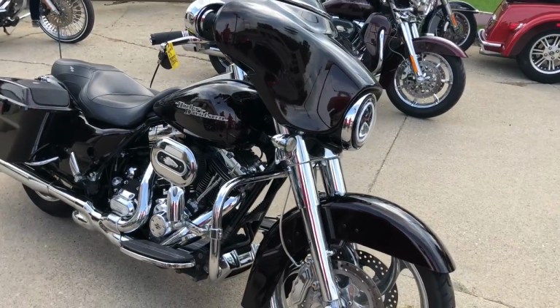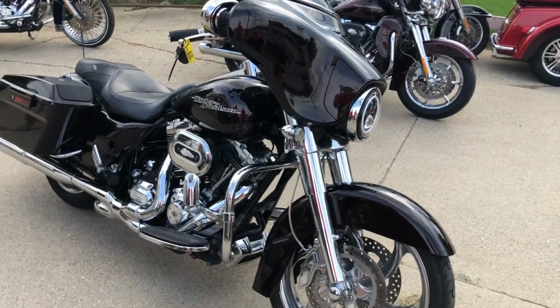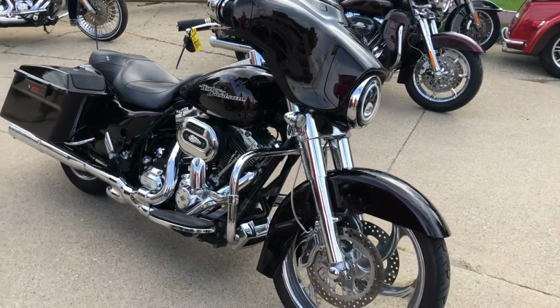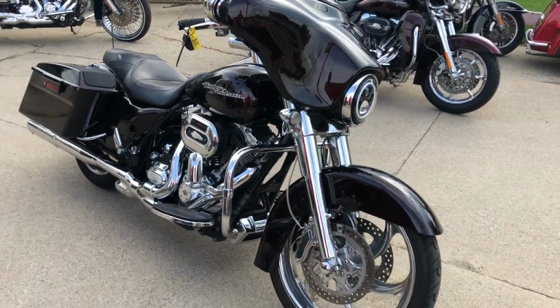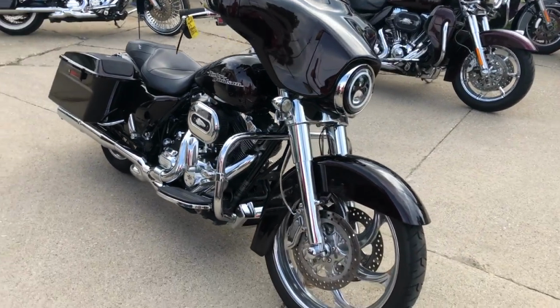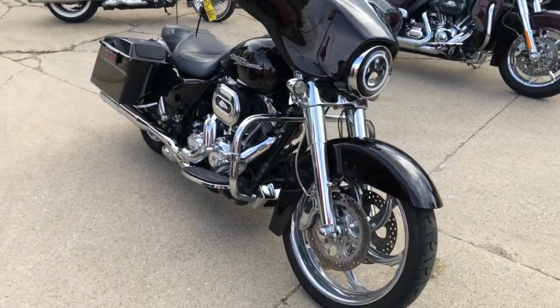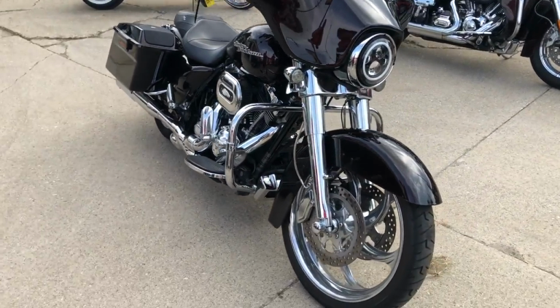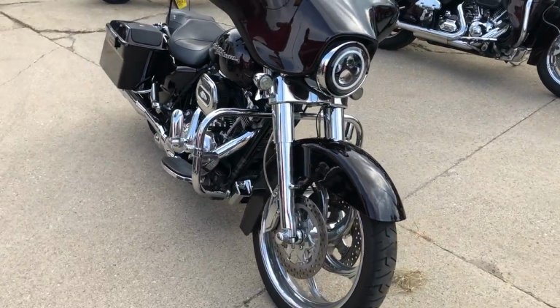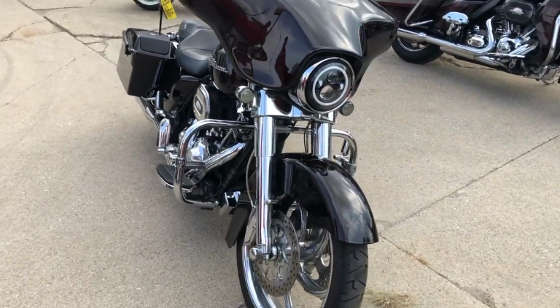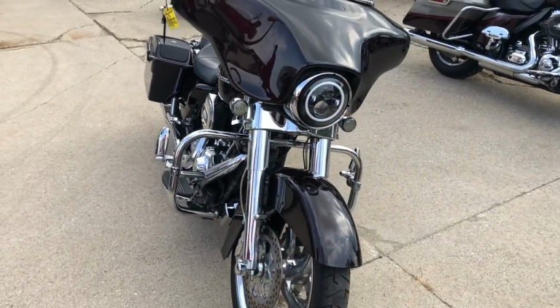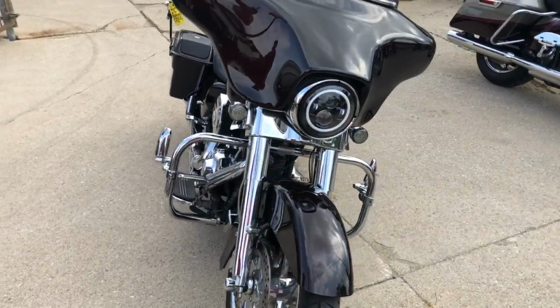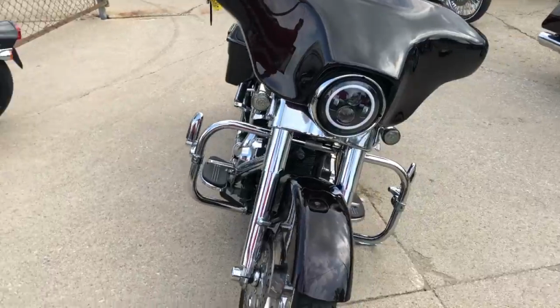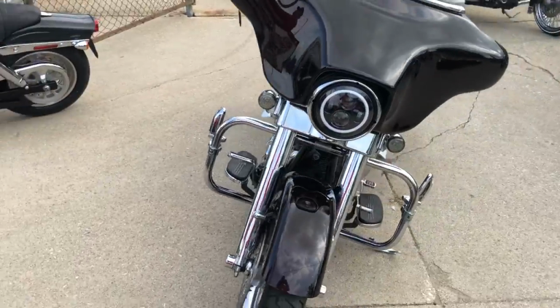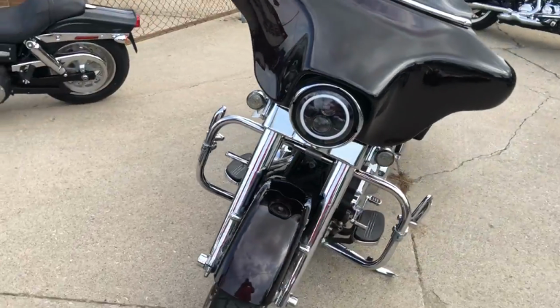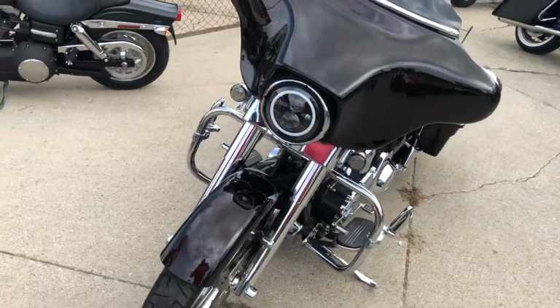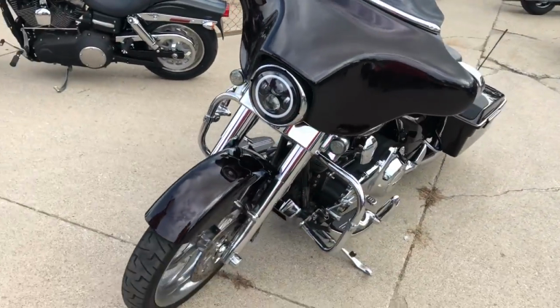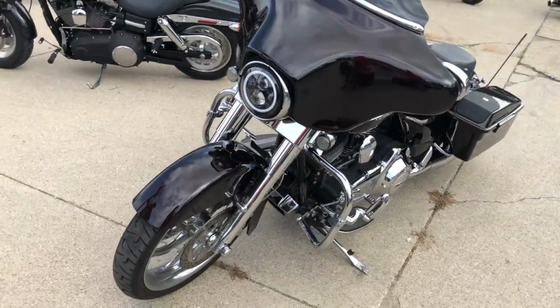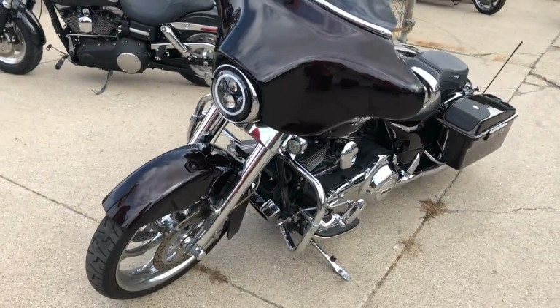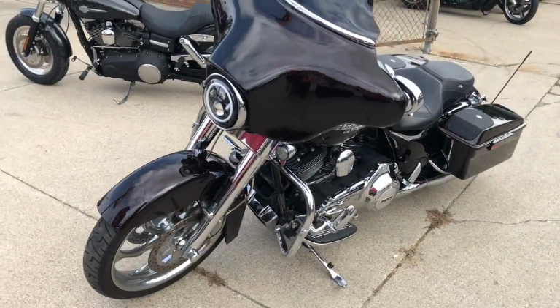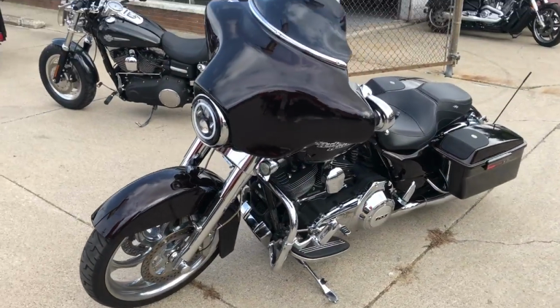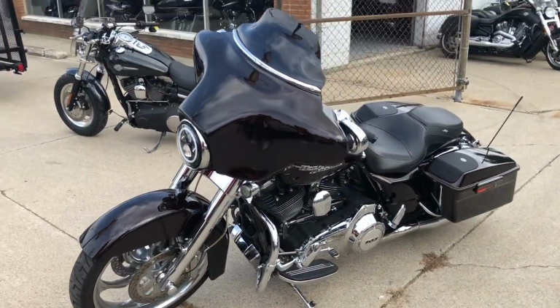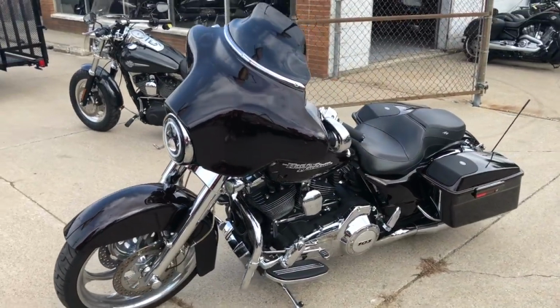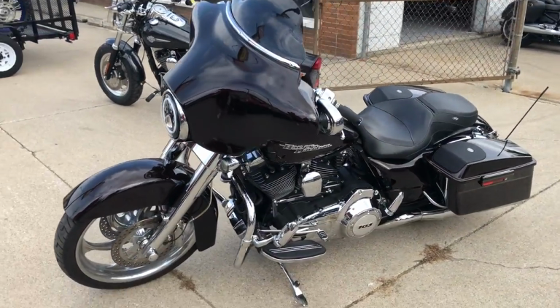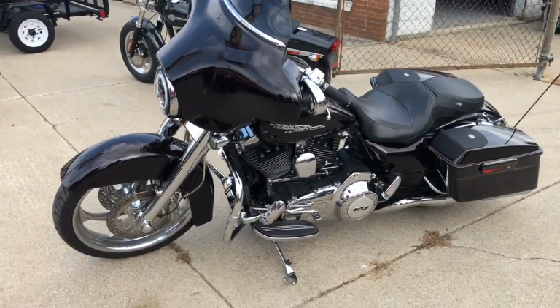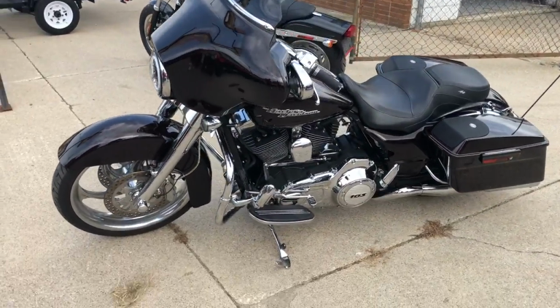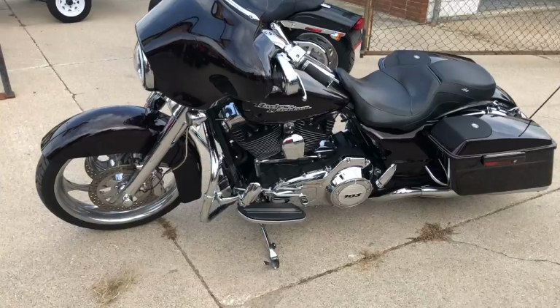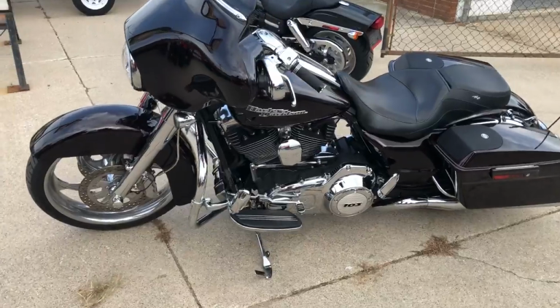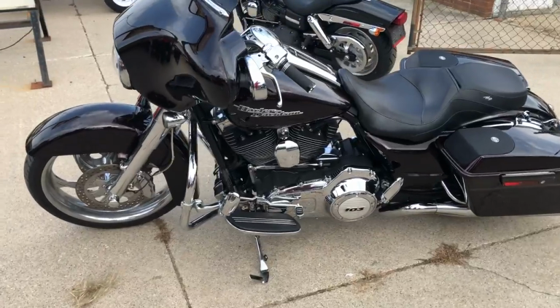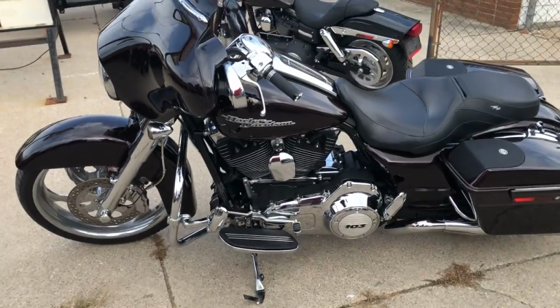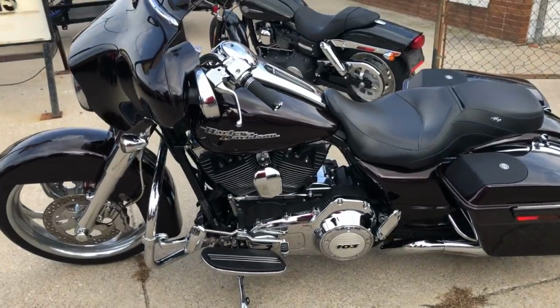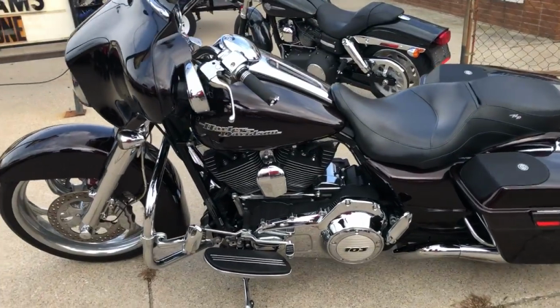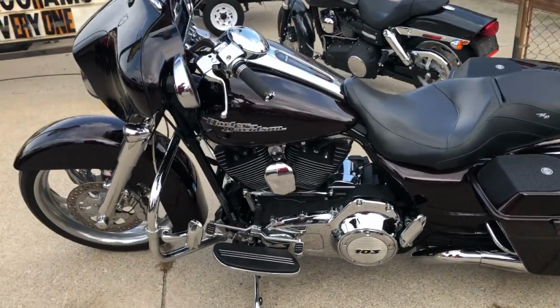Hey guys, ApprovalPowerSports.com here doing some videos on some Harleys that just came in. If you're looking for one, give us a call because we've got tons of them. This one here is a 2011 Harley Street Glide.